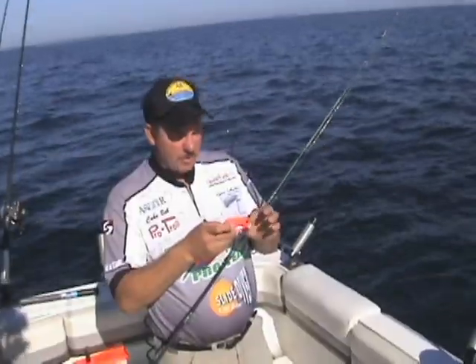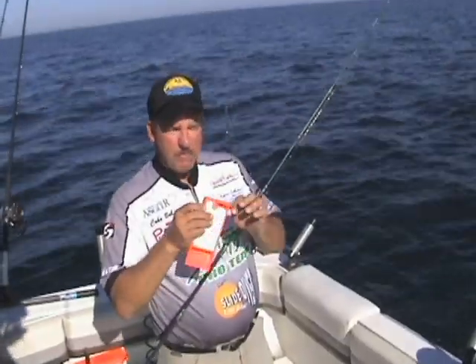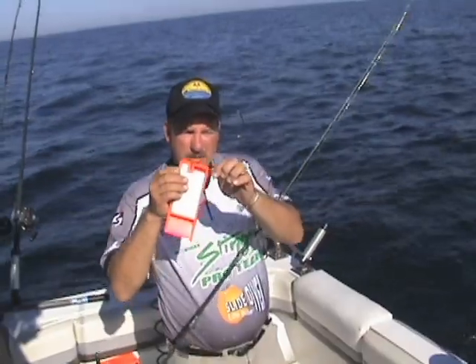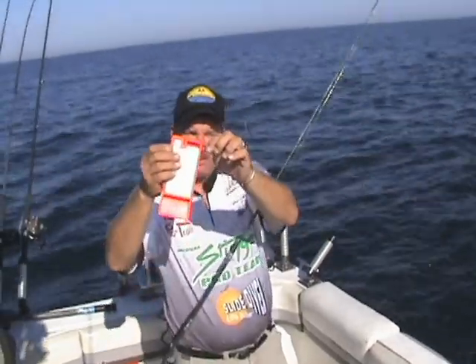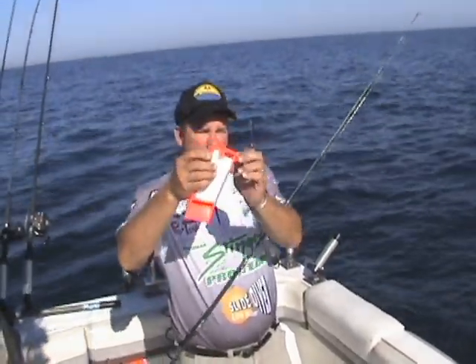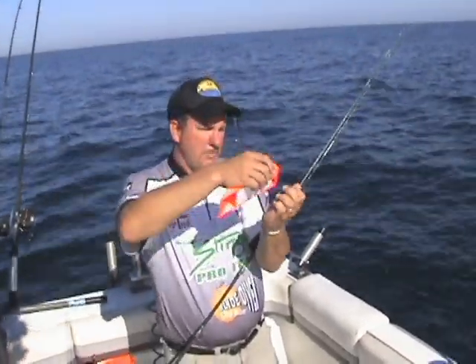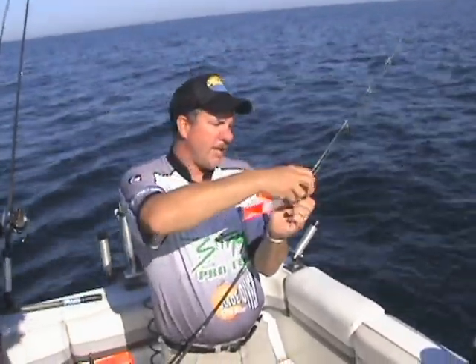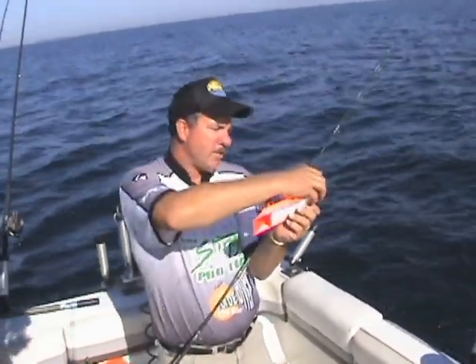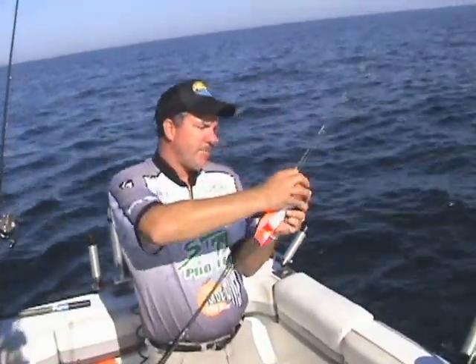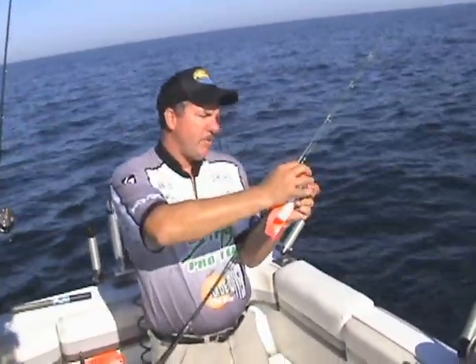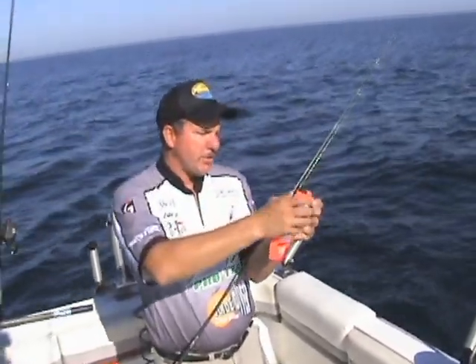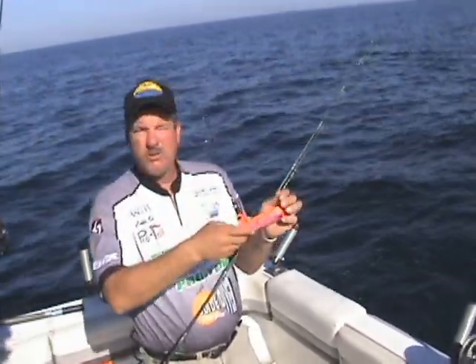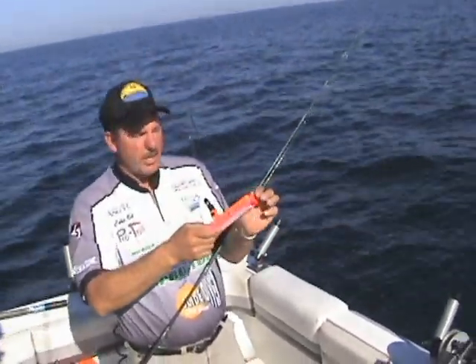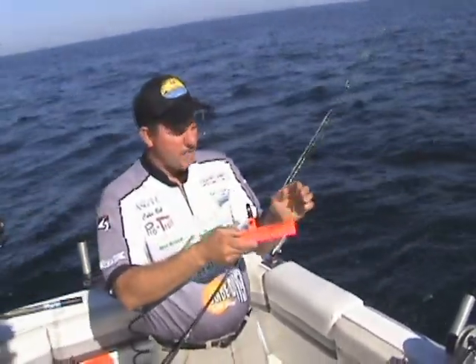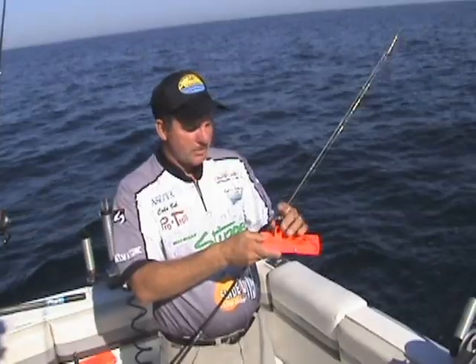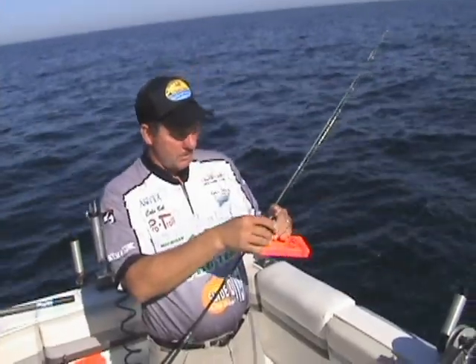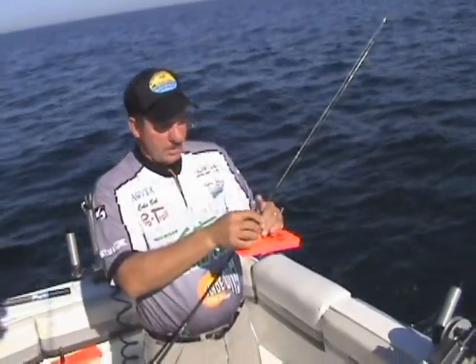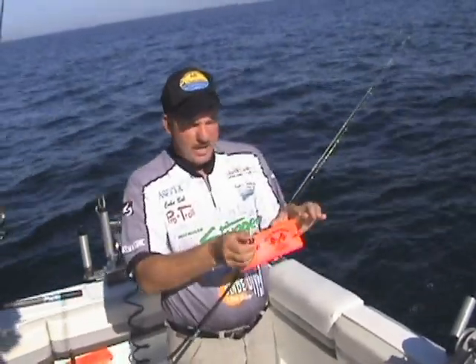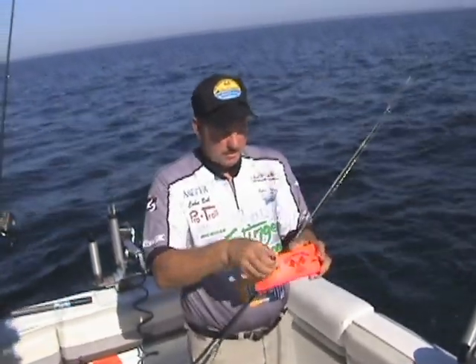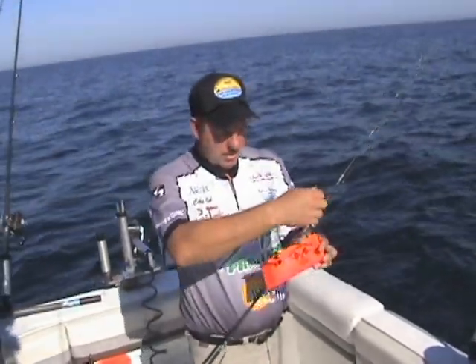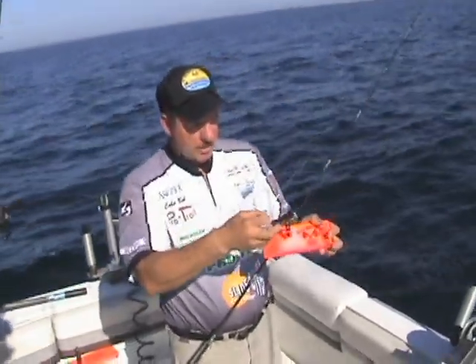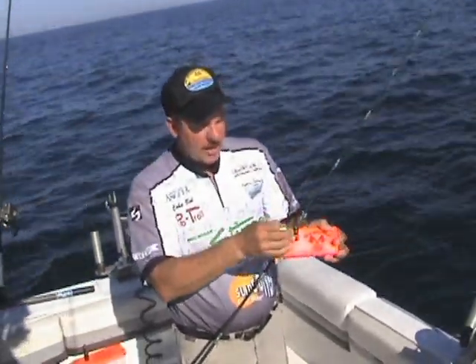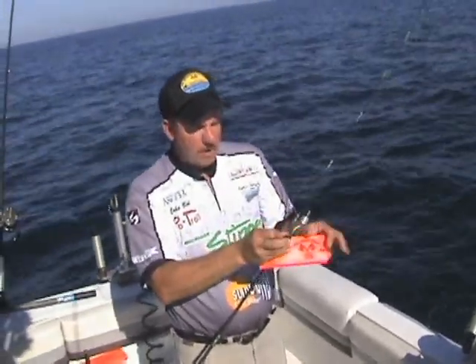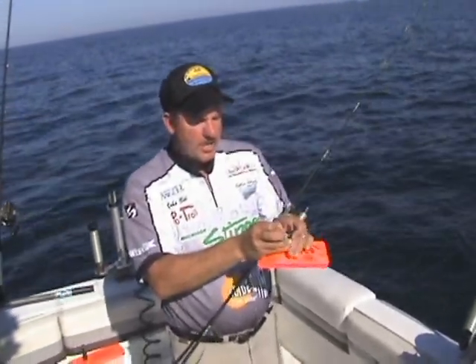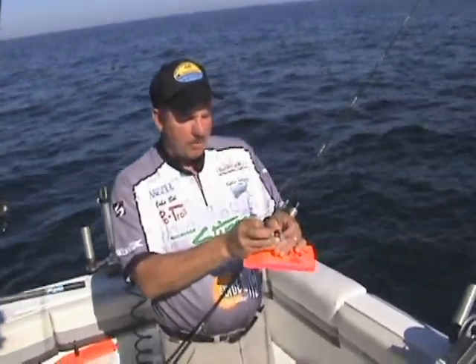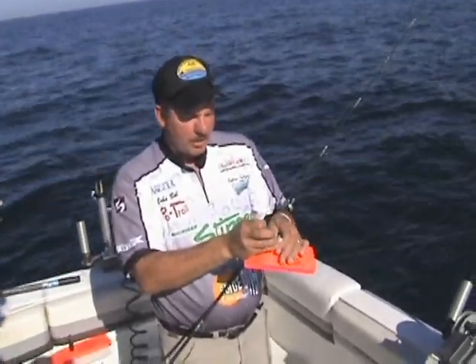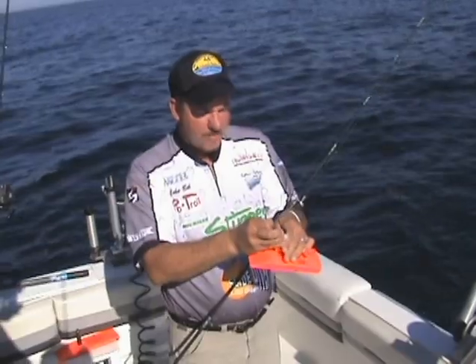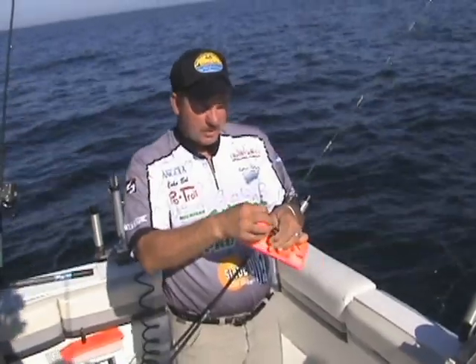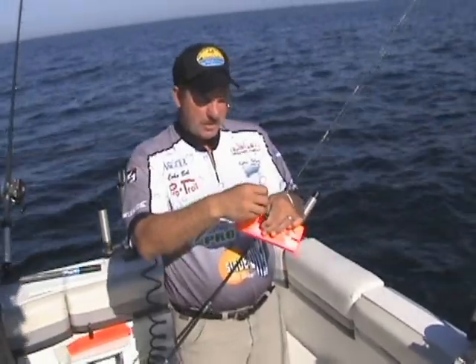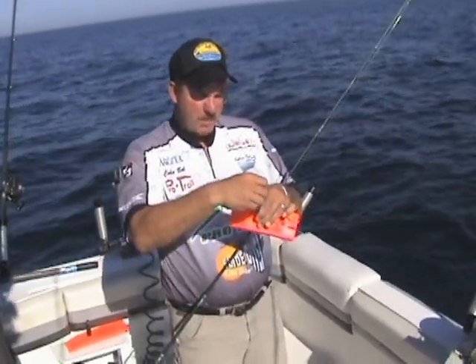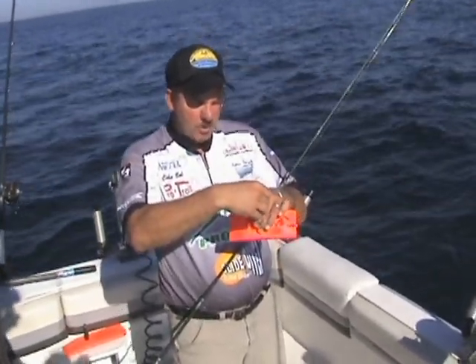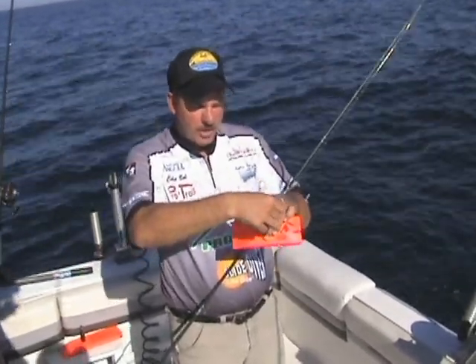If you want to pull the pin, put it on the line. This will keep that planer board so you don't lose it, unless your line breaks. Then bring the line up underneath the clip, back through the clip.